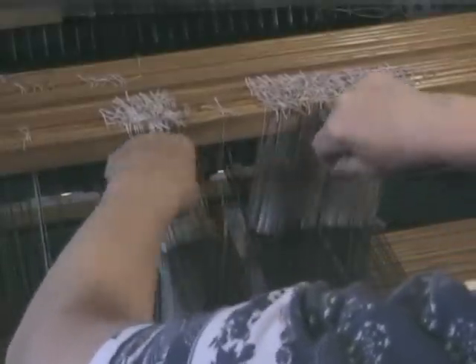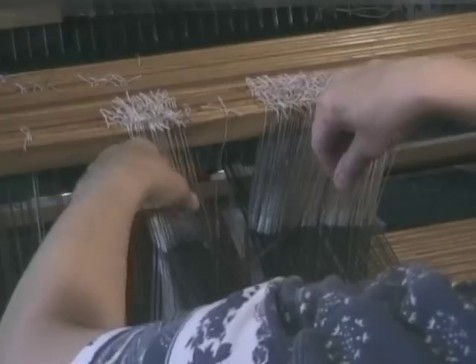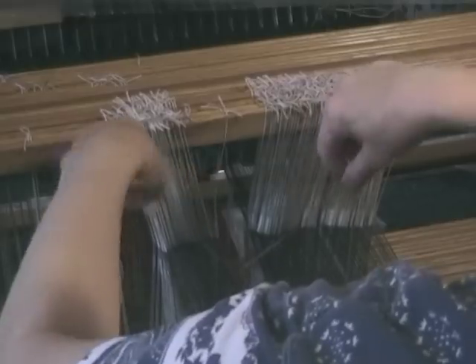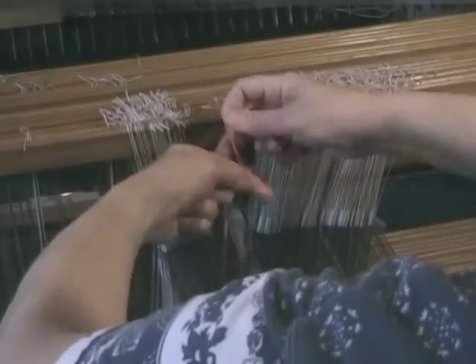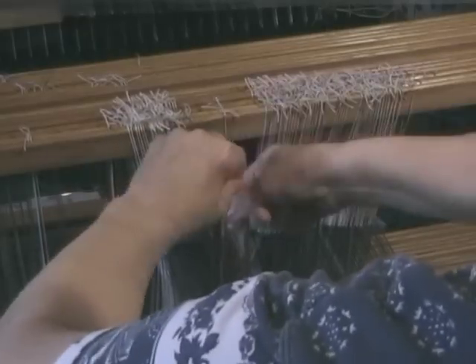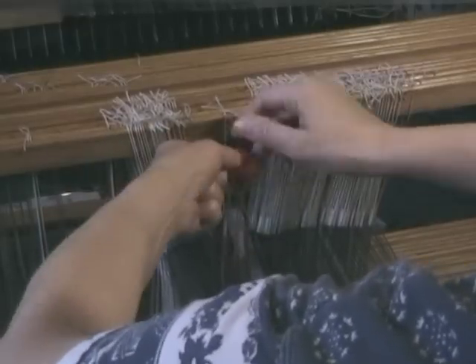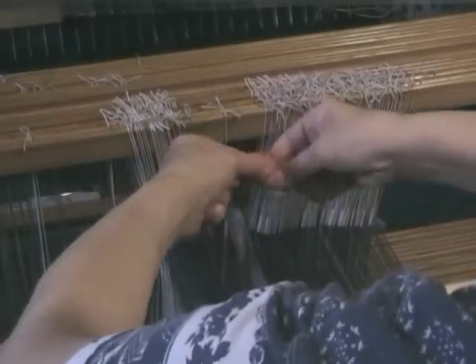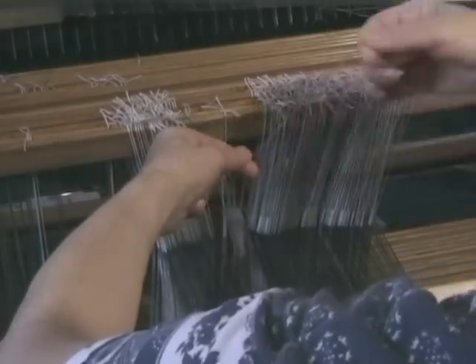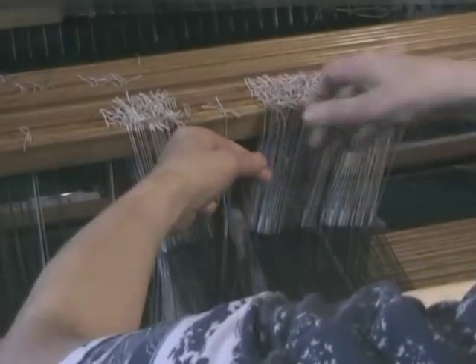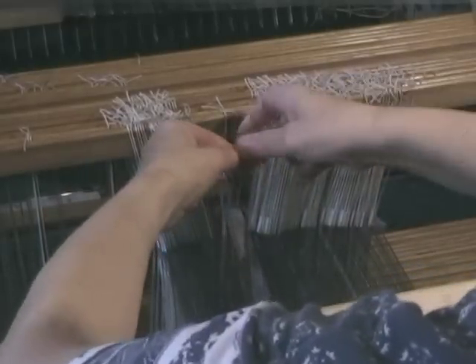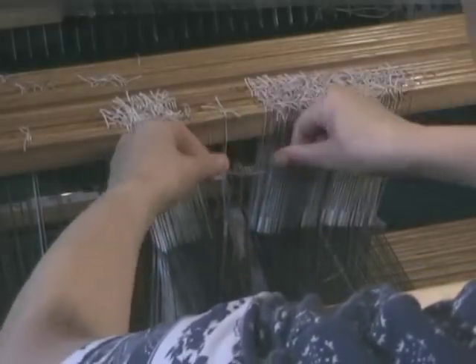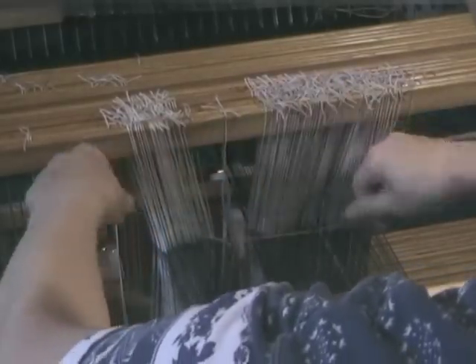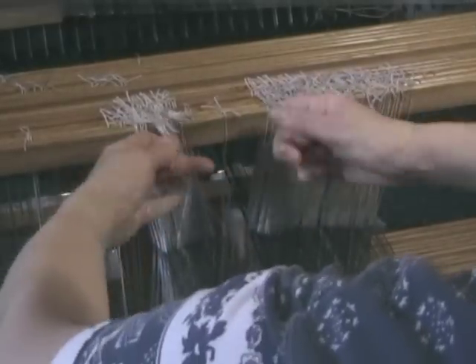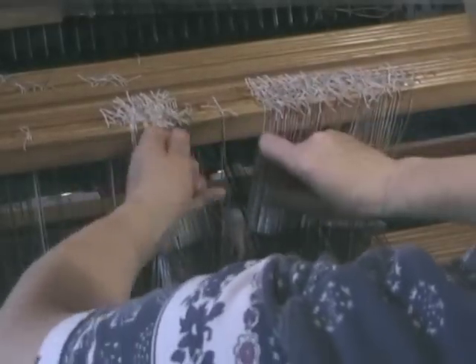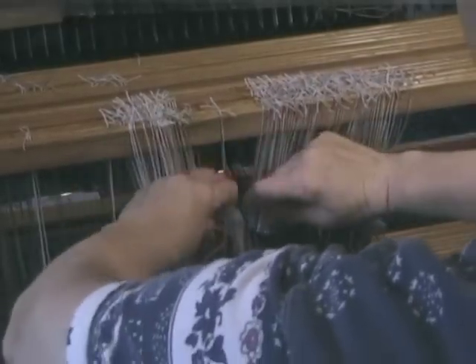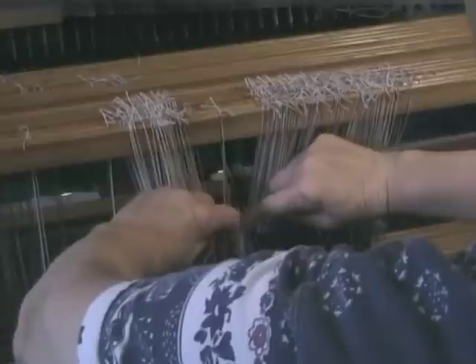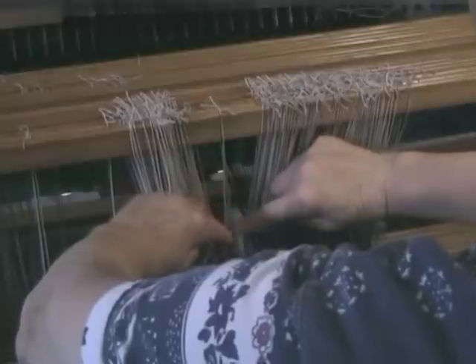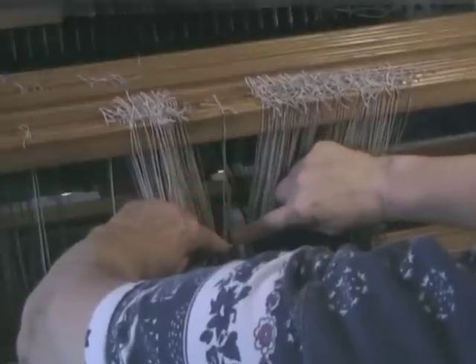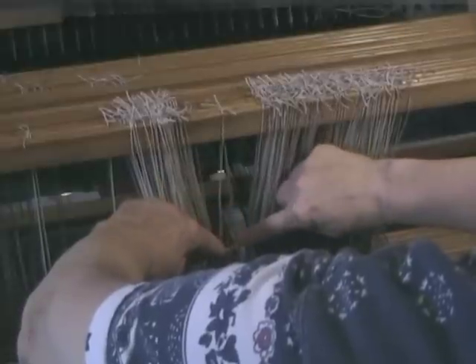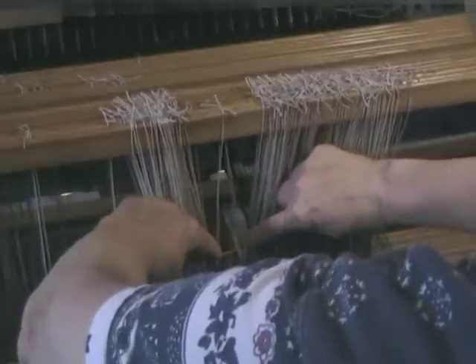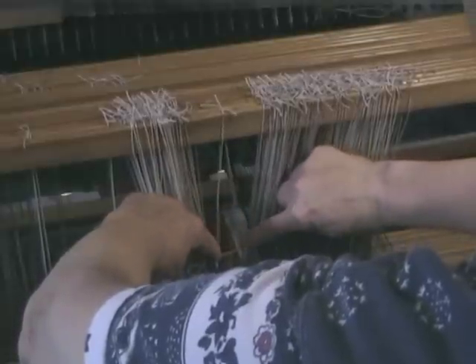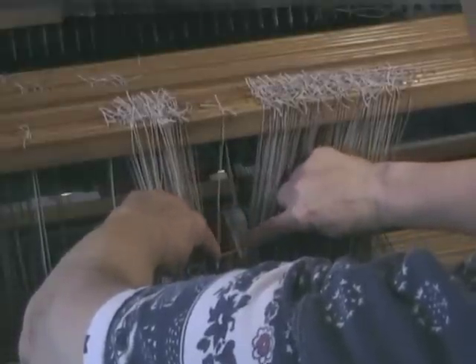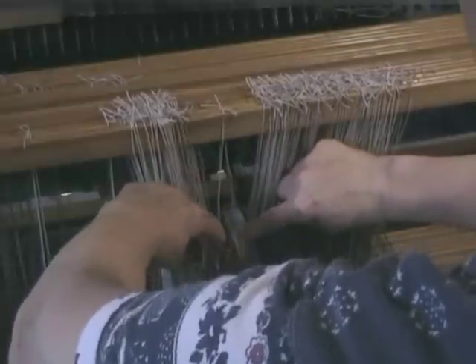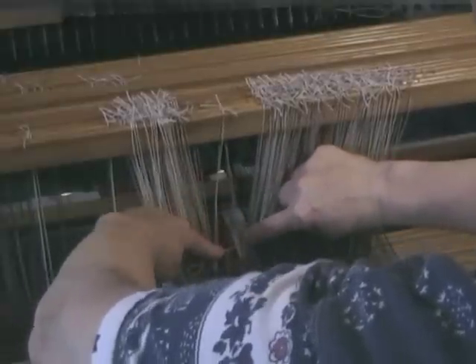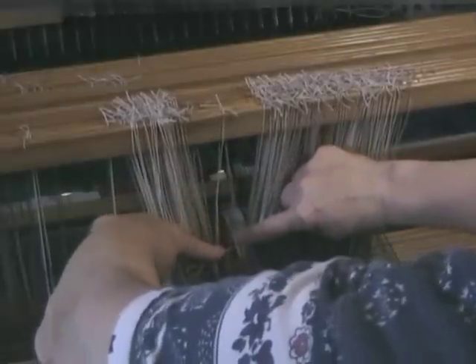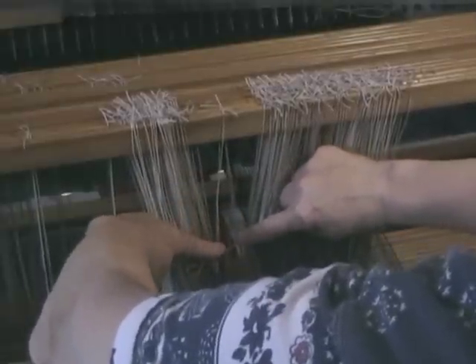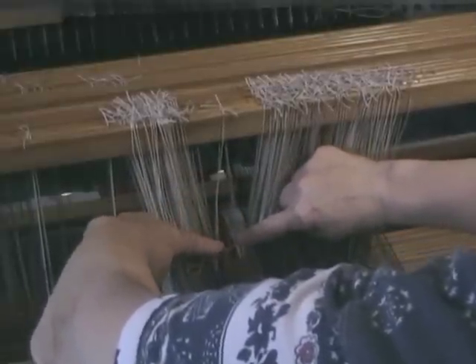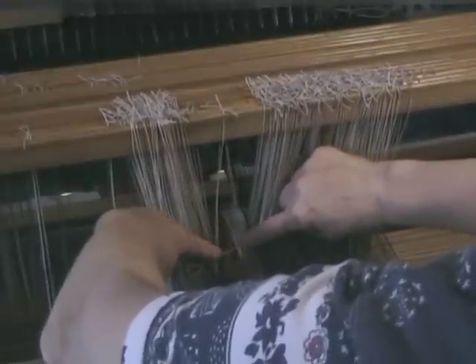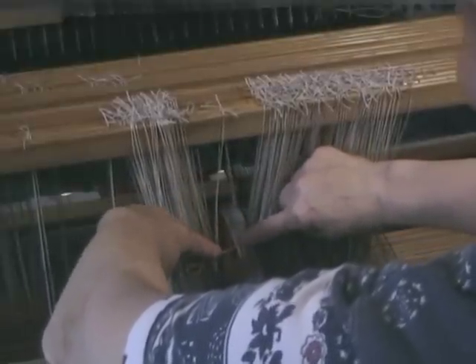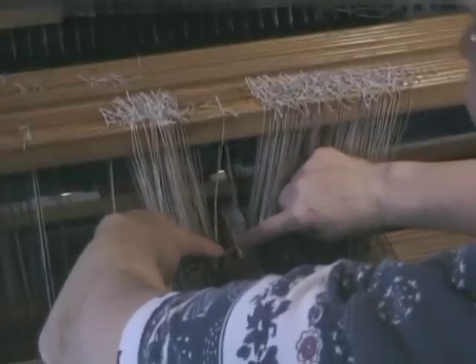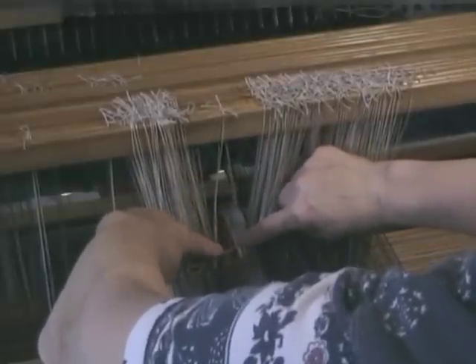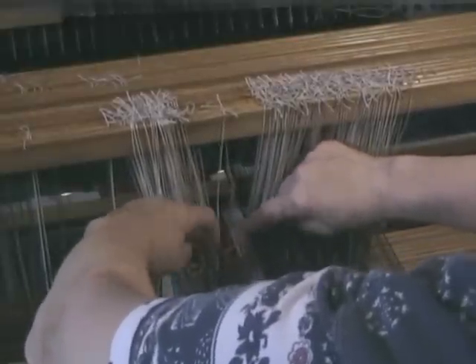I'm going to tie a knot level with the bottom of the heddle eye, and do a second knot on top of that to secure it. That's the bottom of the eye.